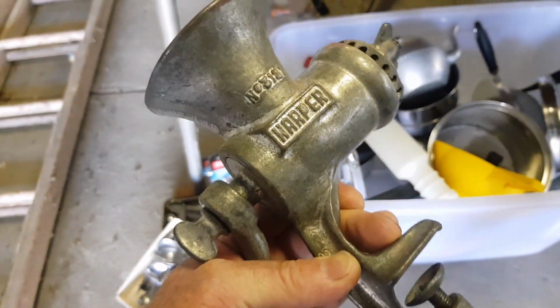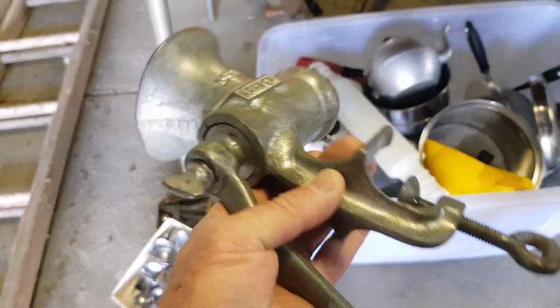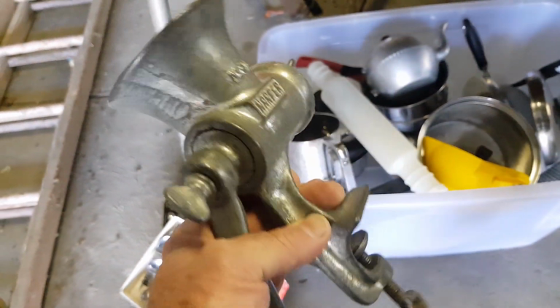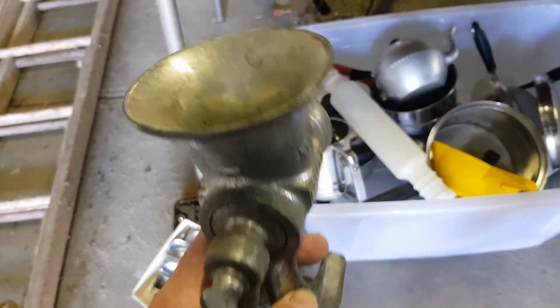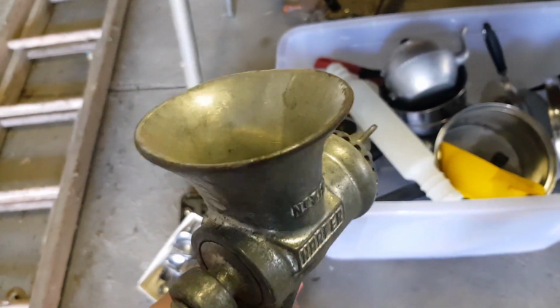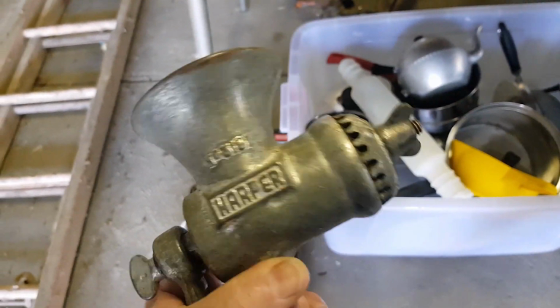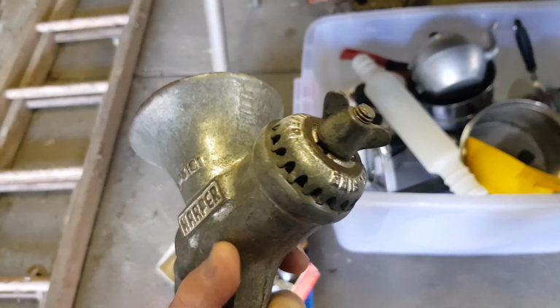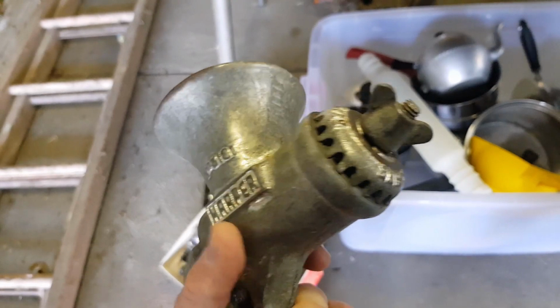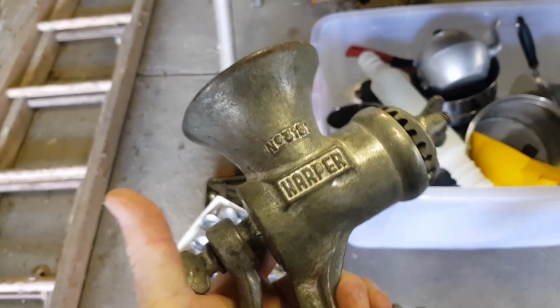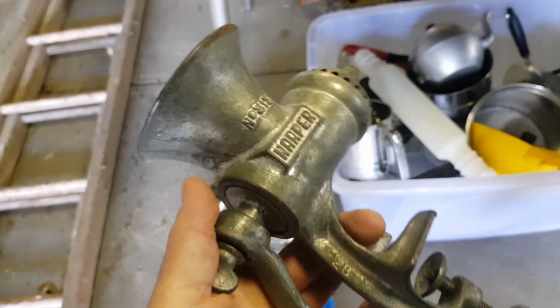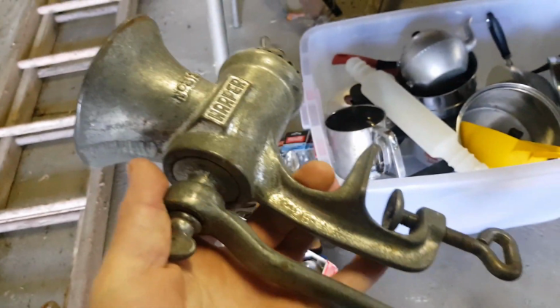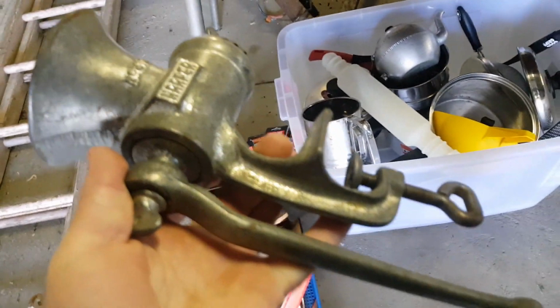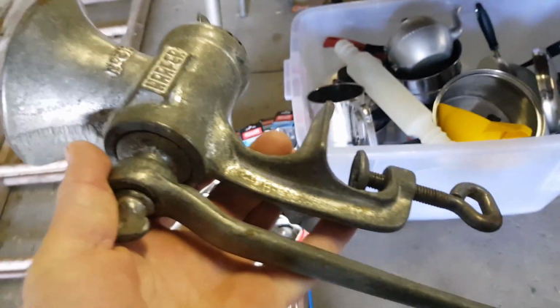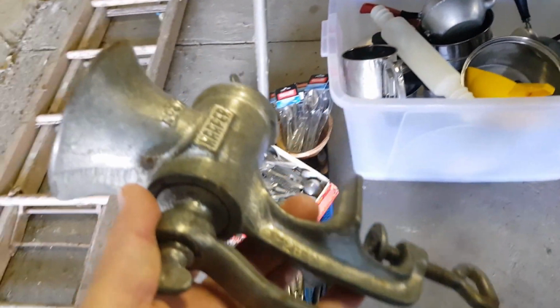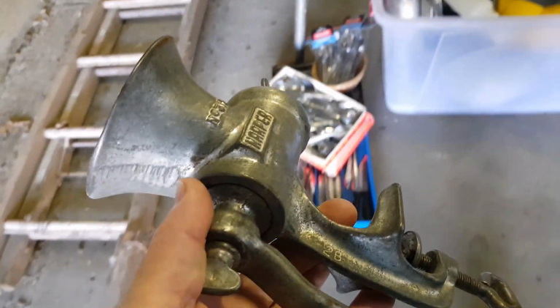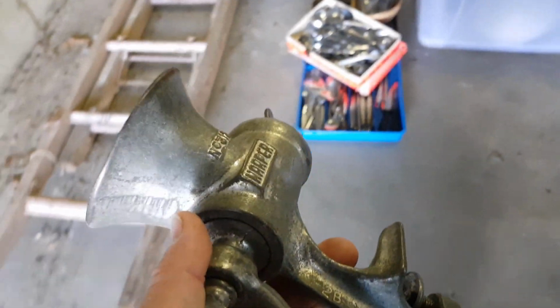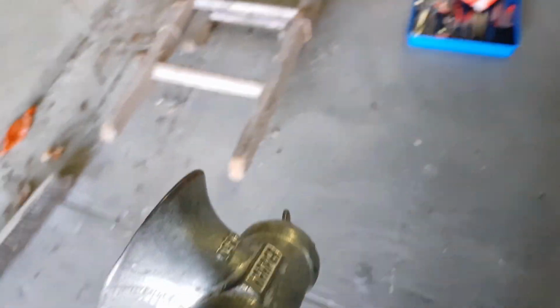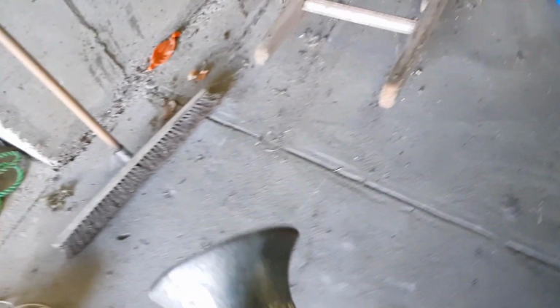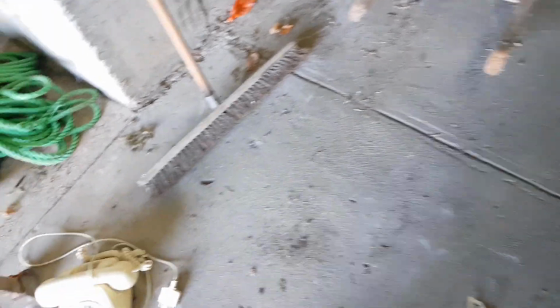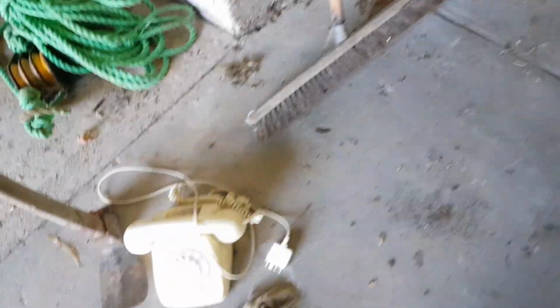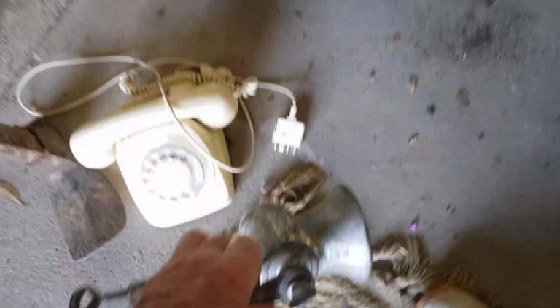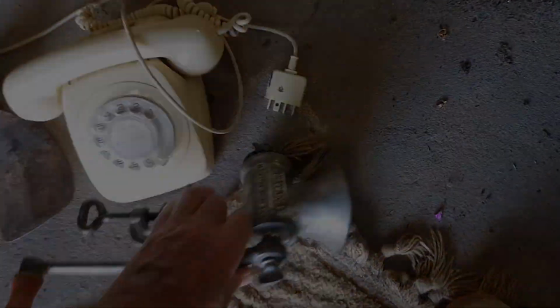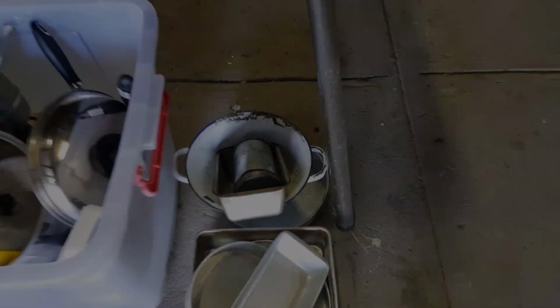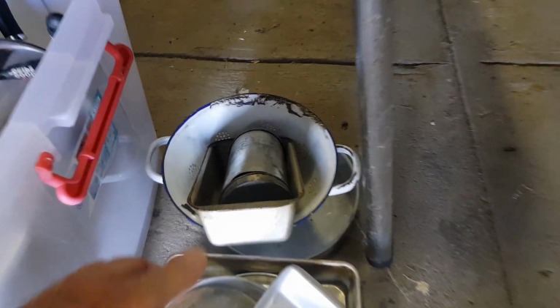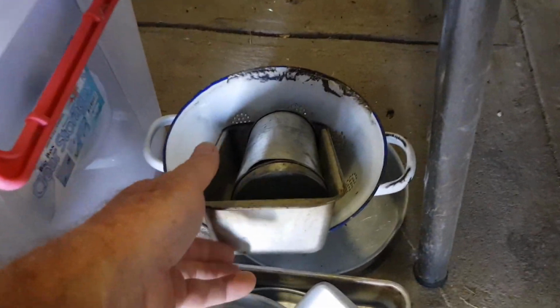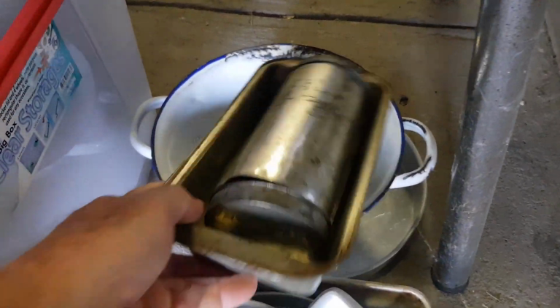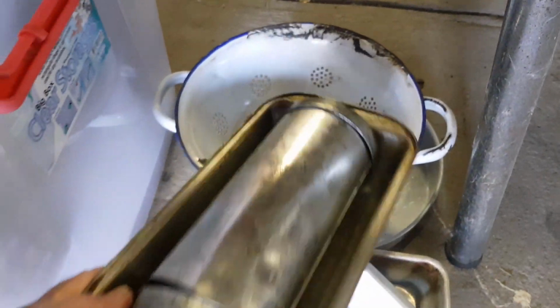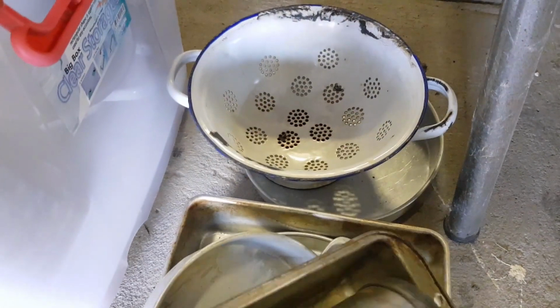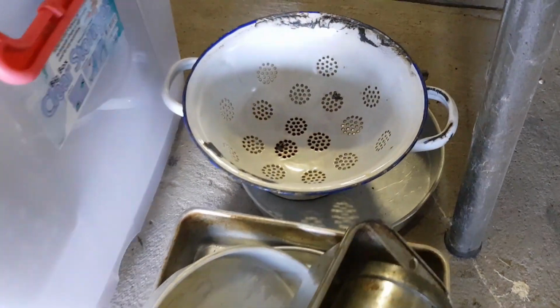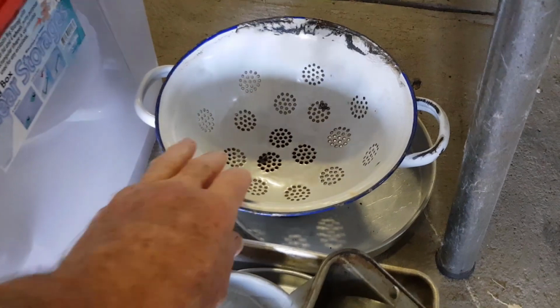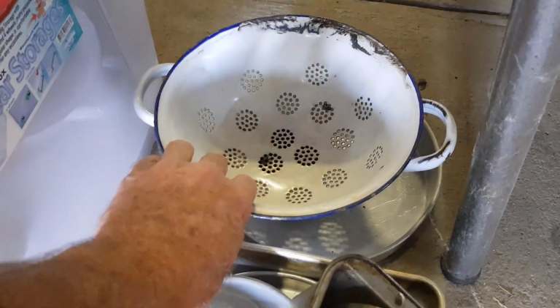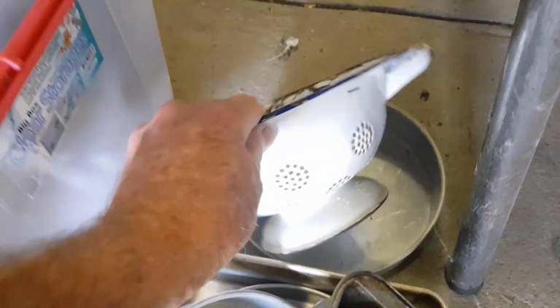Cutlery — lots of souvenir spoons, leave them alone. Kitchenalia I've commented on before — it's quite popular. These meat grinders: this one's clean enough to use, it's all there, it'll be an English one. So they're always worth grabbing; they'll pull about $20 to $25 in the shop regularly.